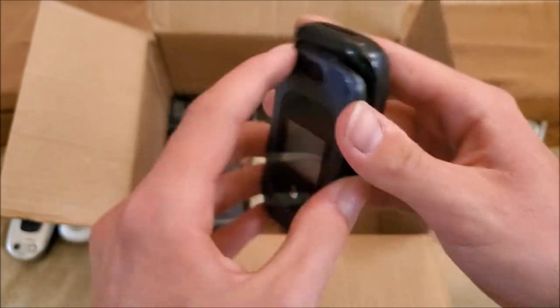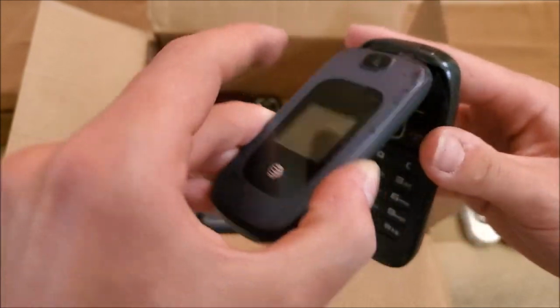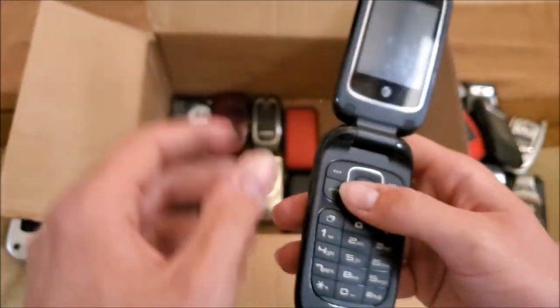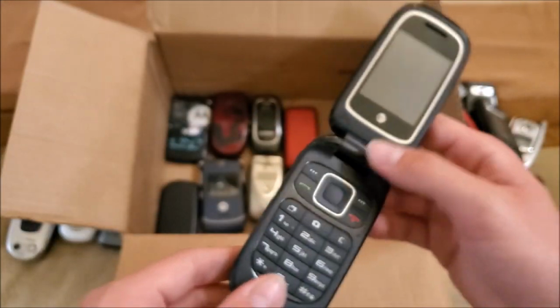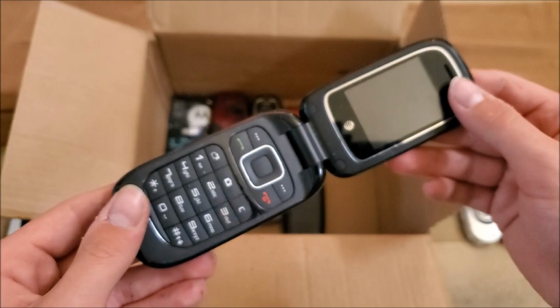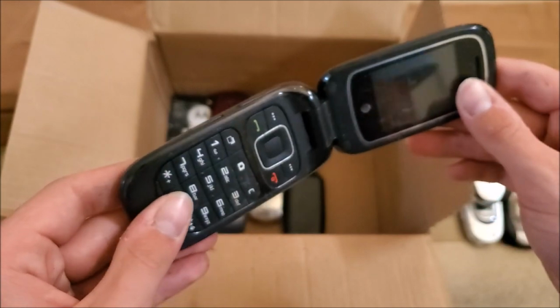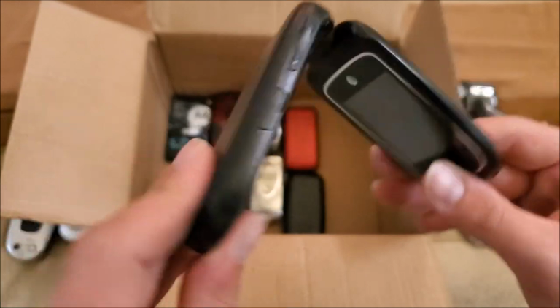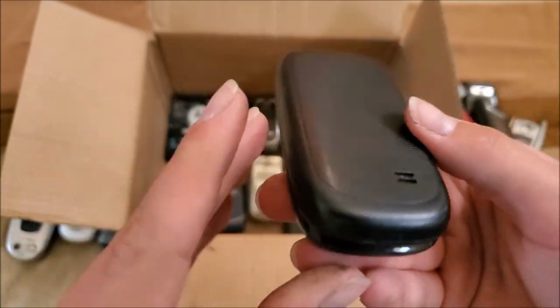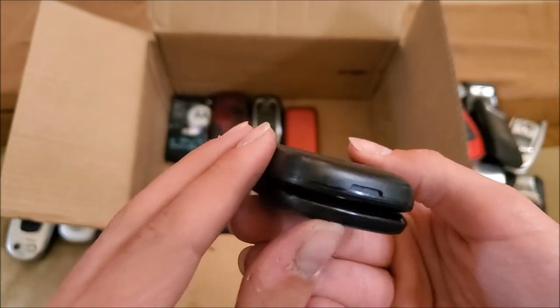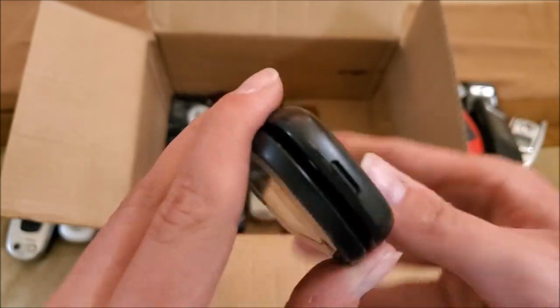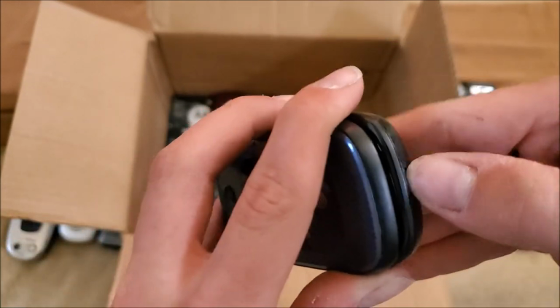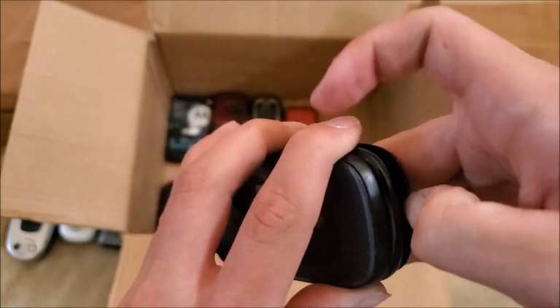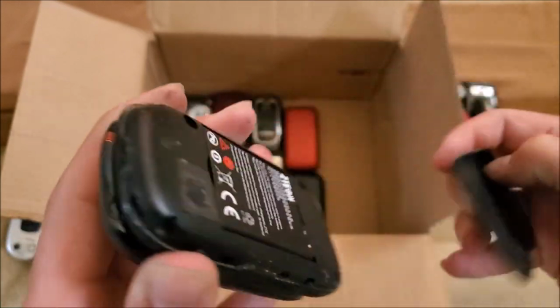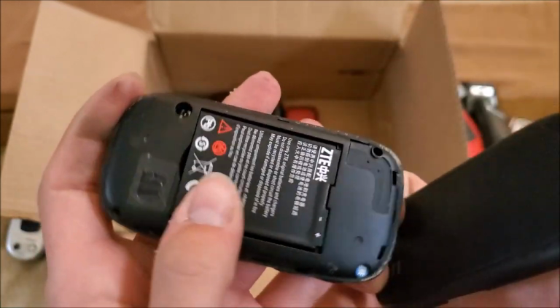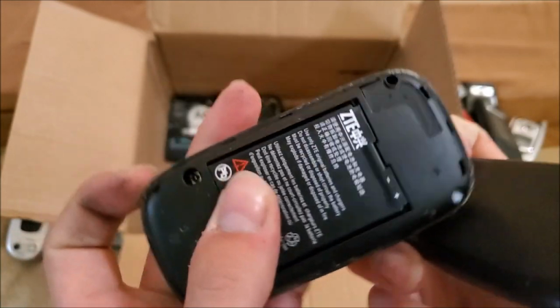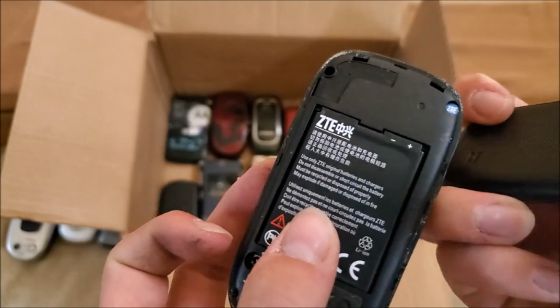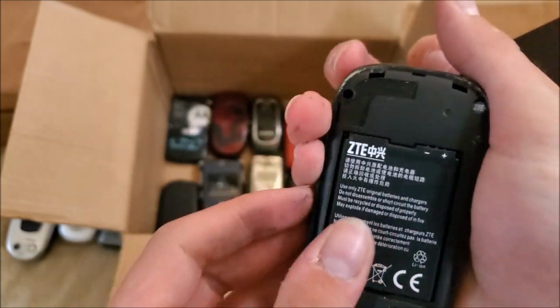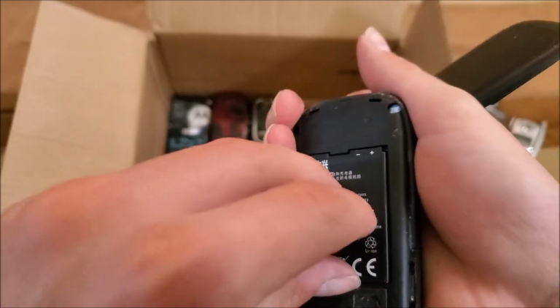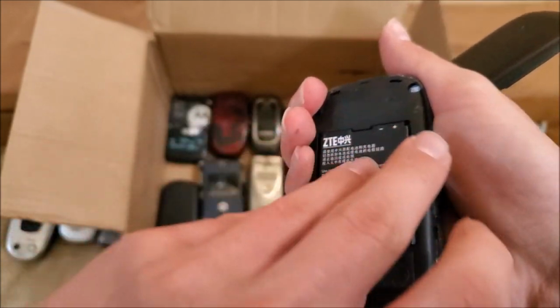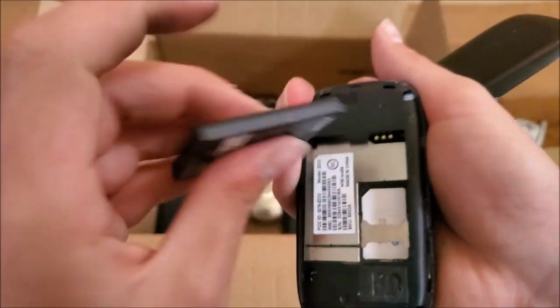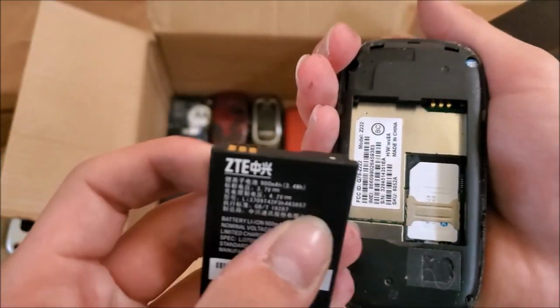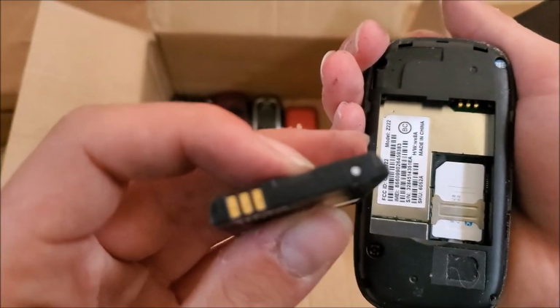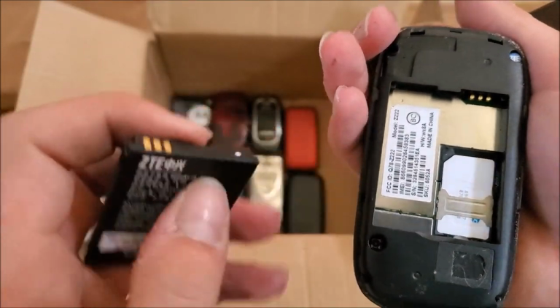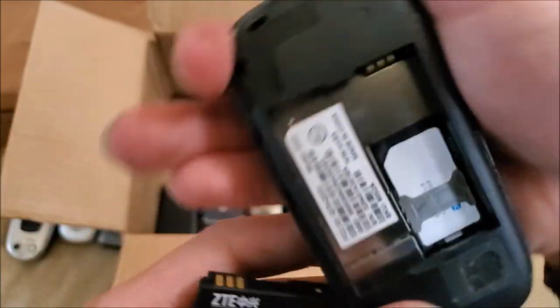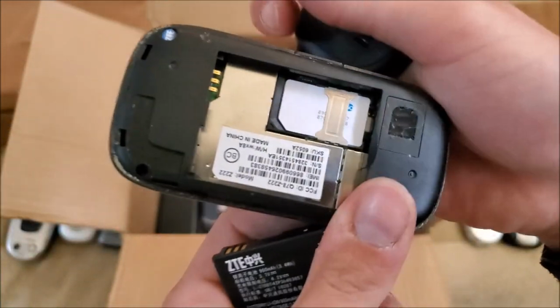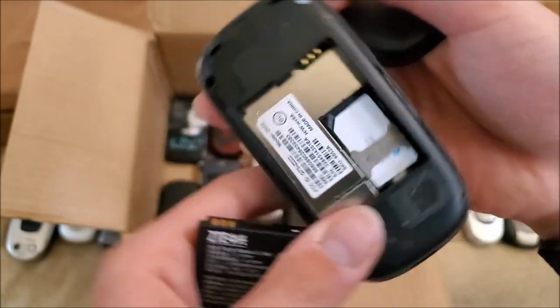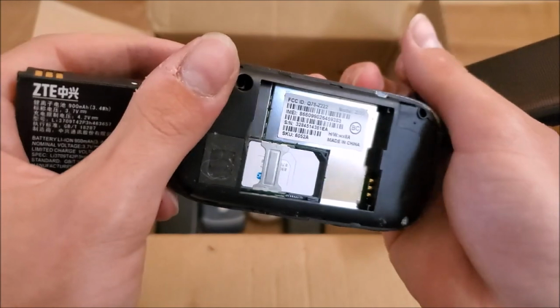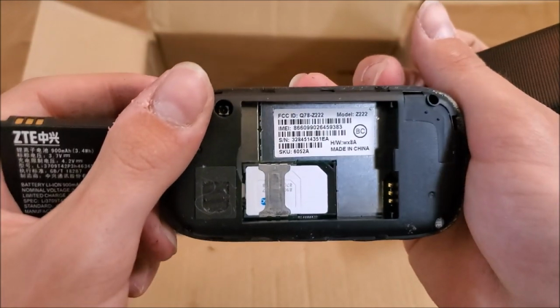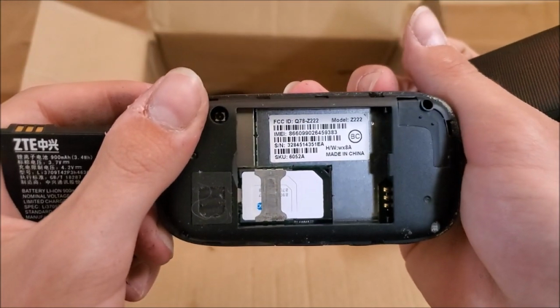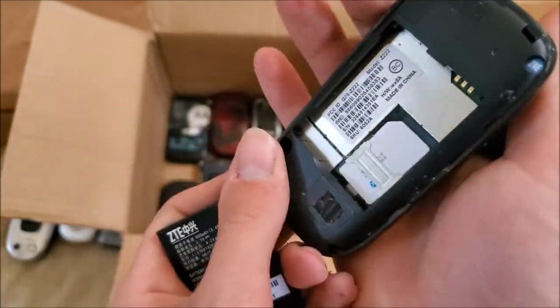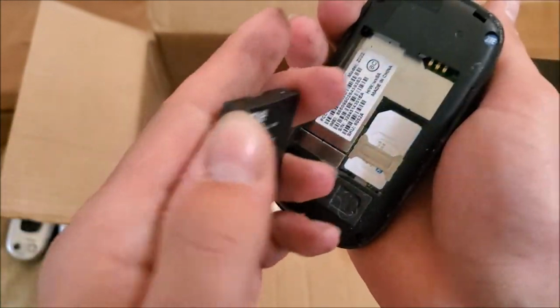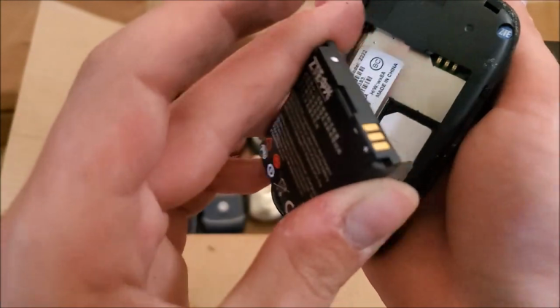Here's a ZTE on AT&T — looks like the Z222. Has a battery; looks good. That is confirmed as the Z222.